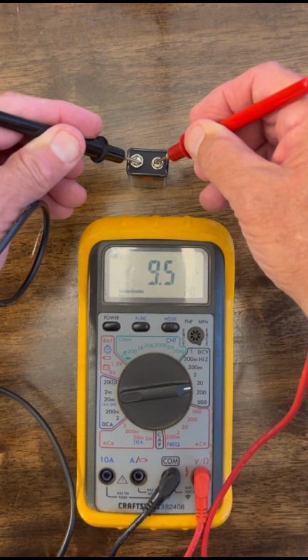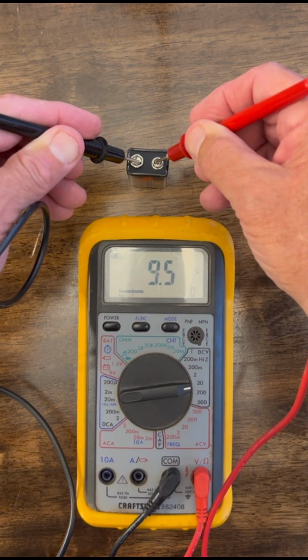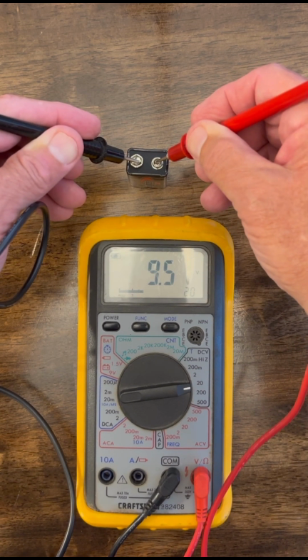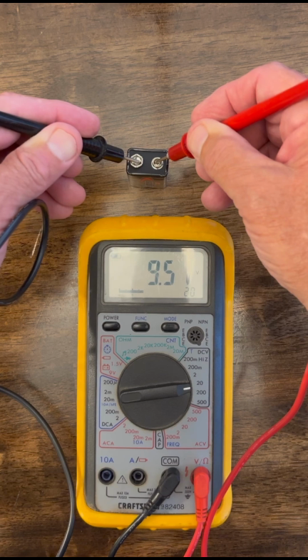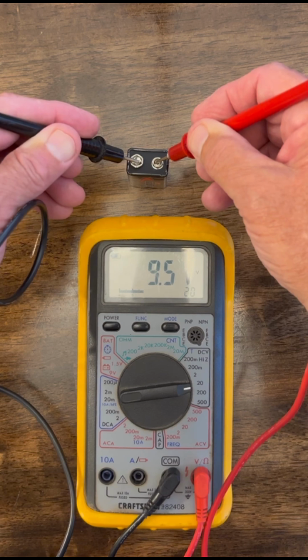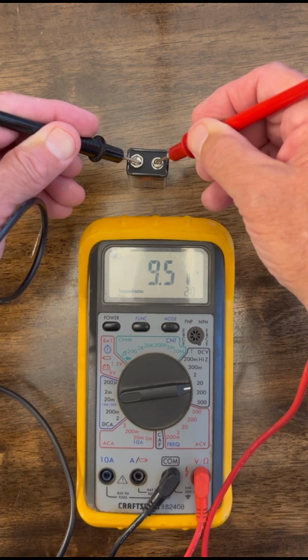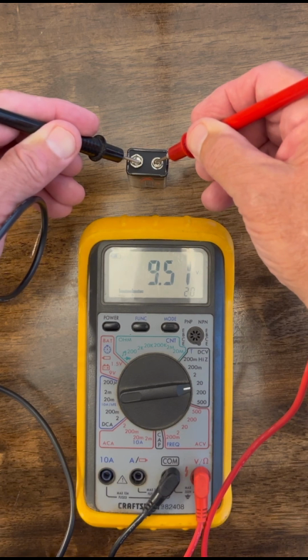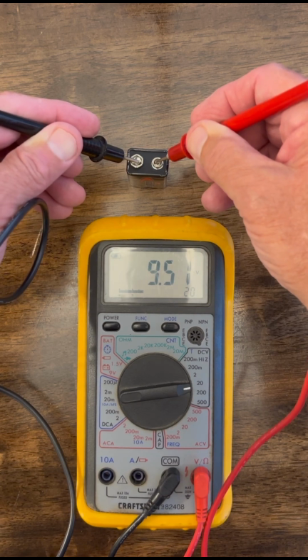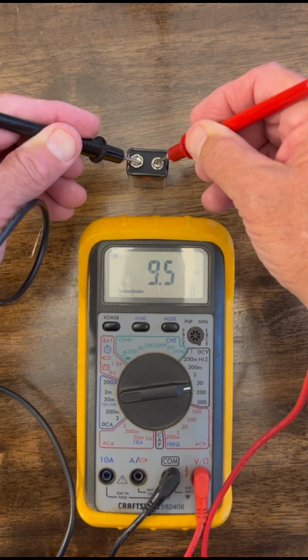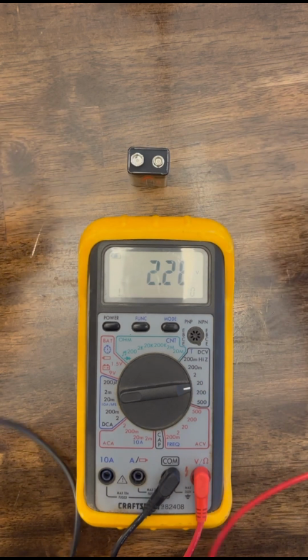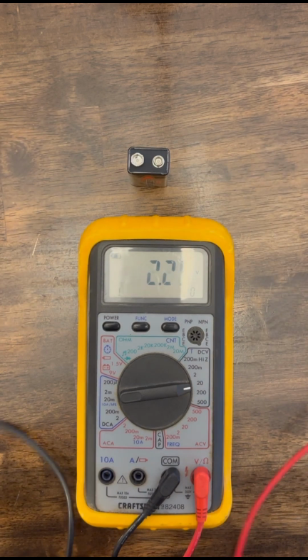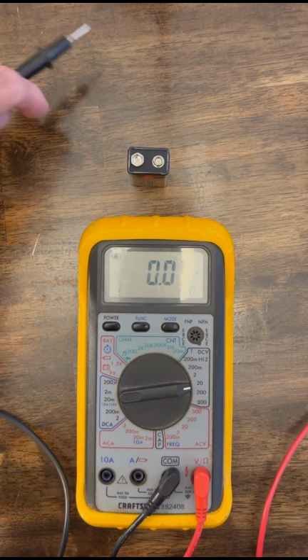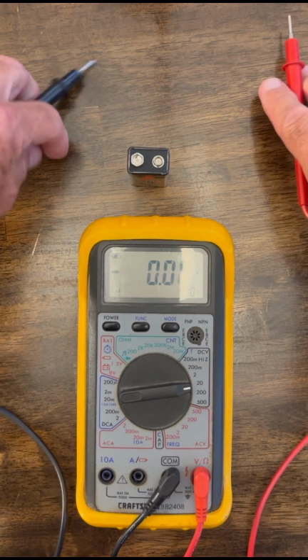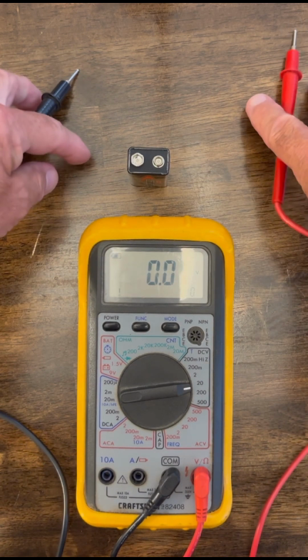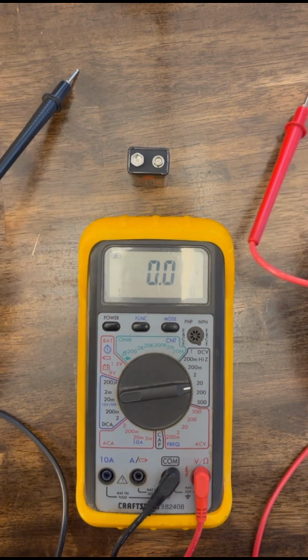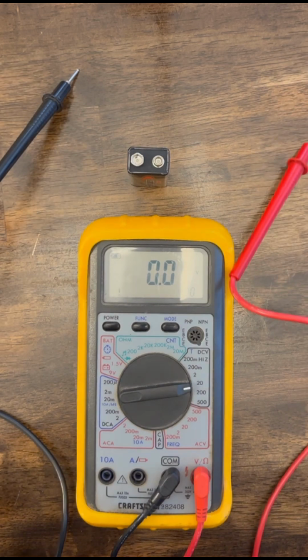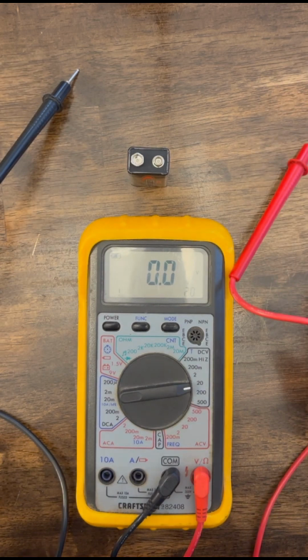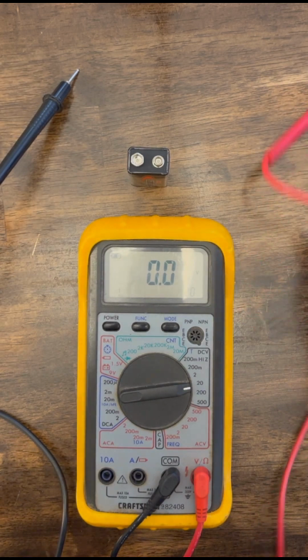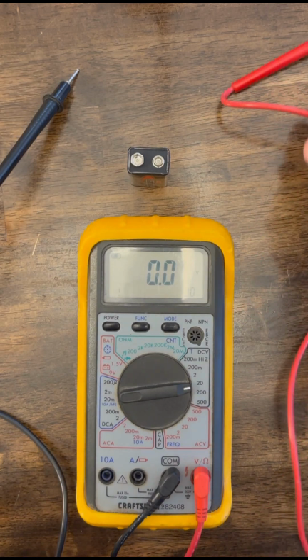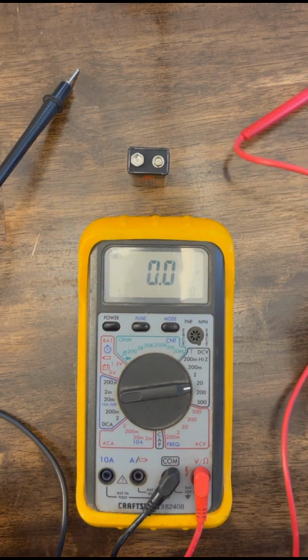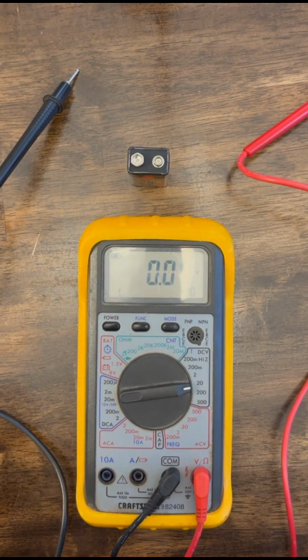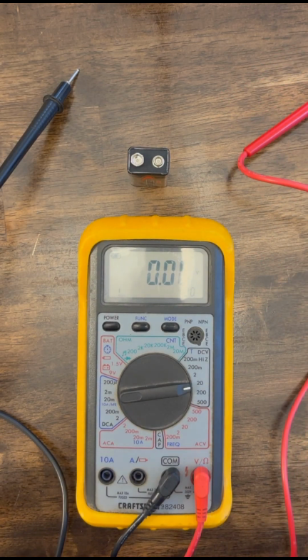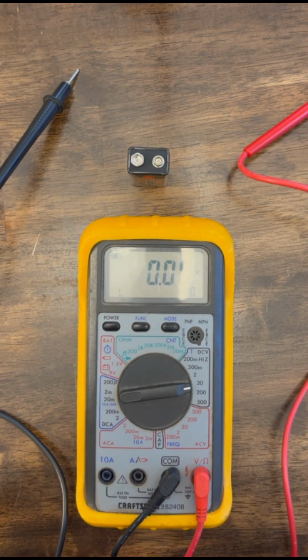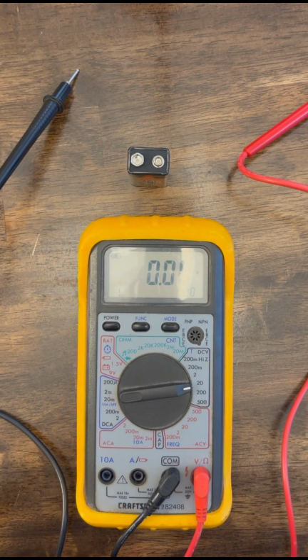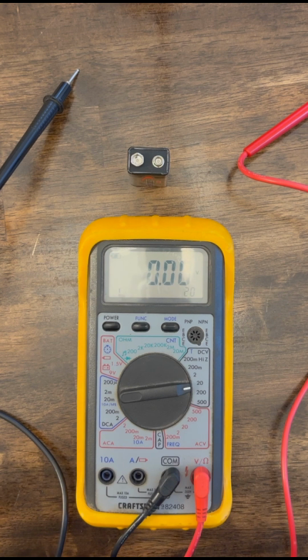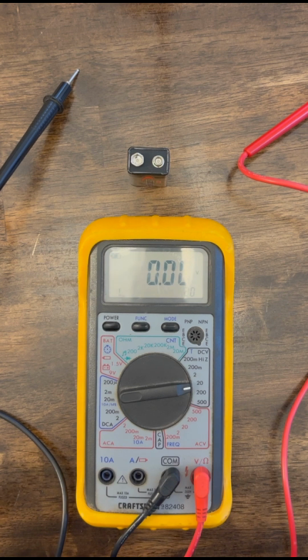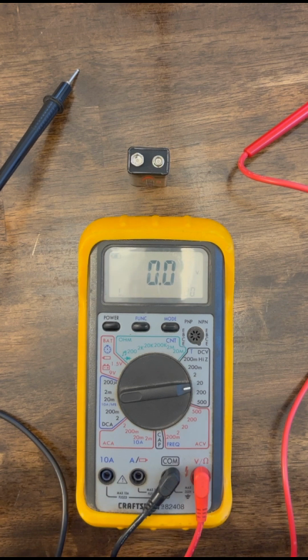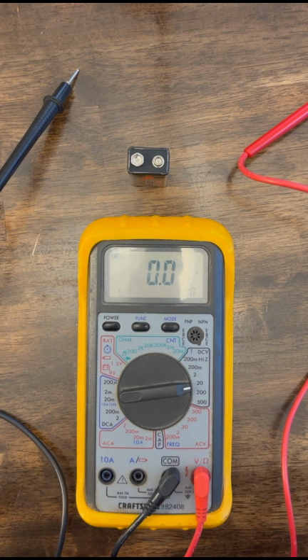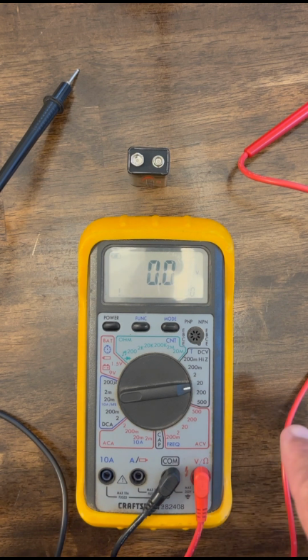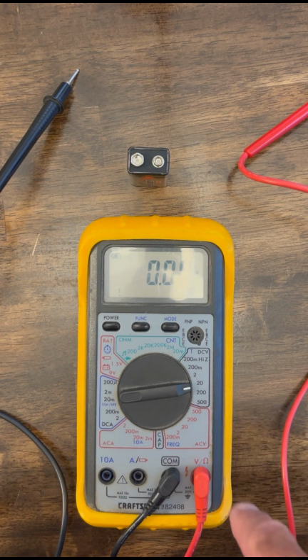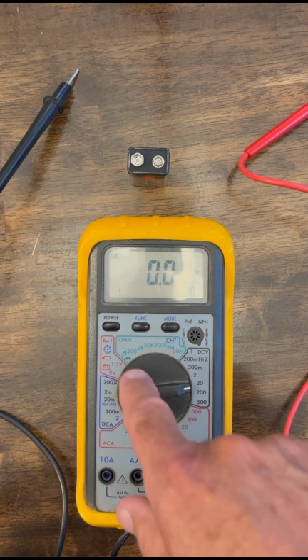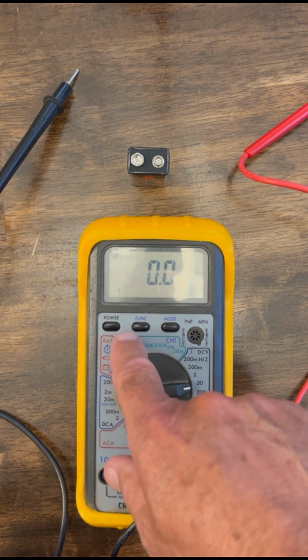So that's a good reading. That means this battery is good. I just checked another battery a minute ago. It had 5 volts. I had to dispose of it just because it should read a little over 9 volts if it's good. So I hope you got a little bit out of this, and thank you for watching.